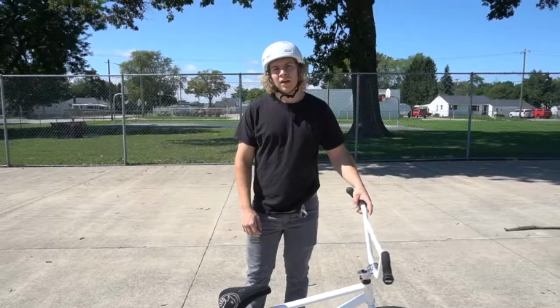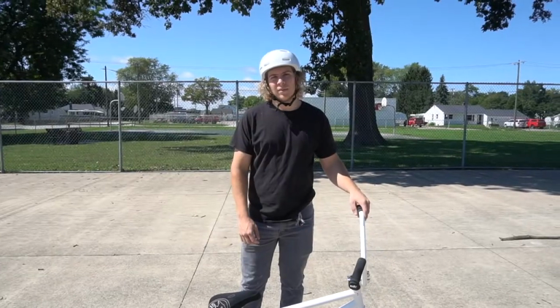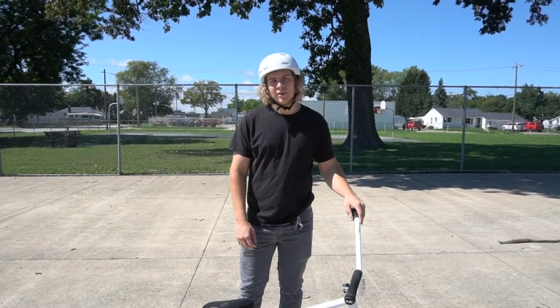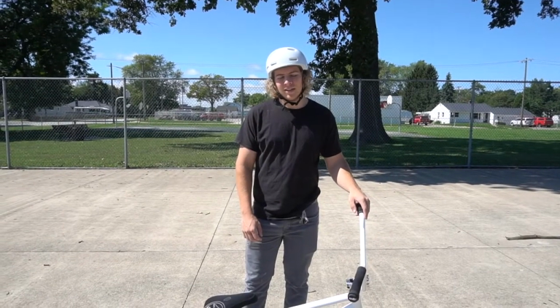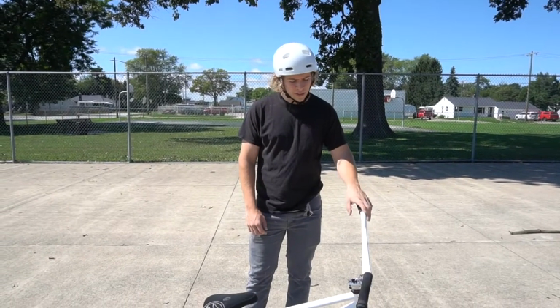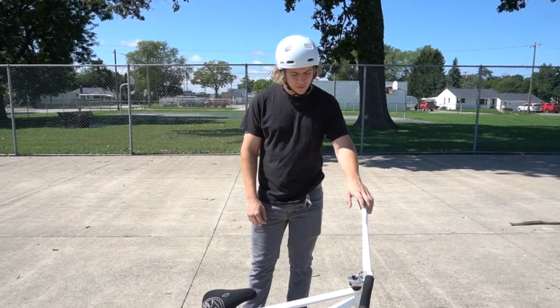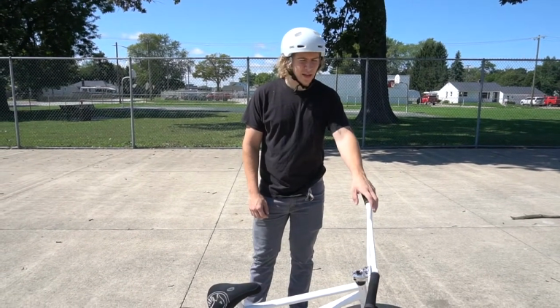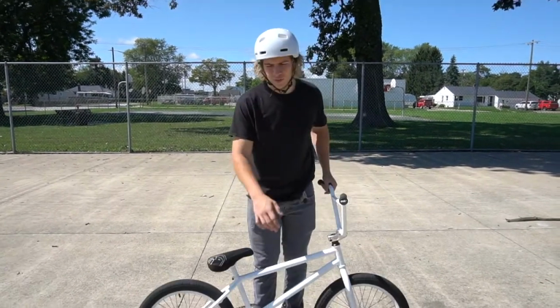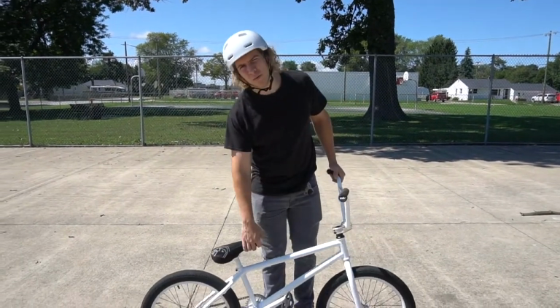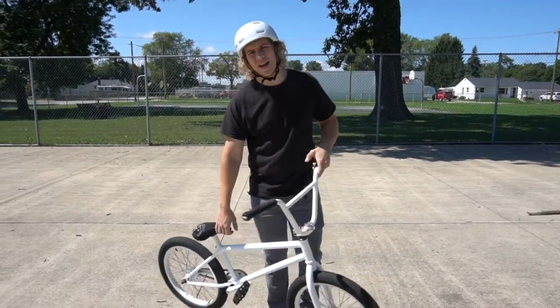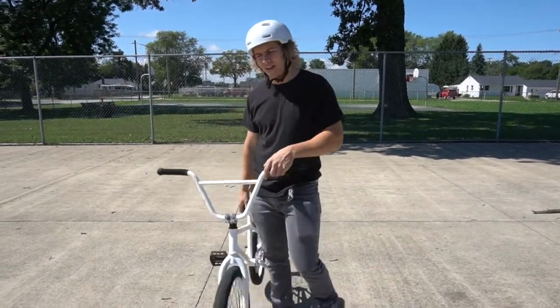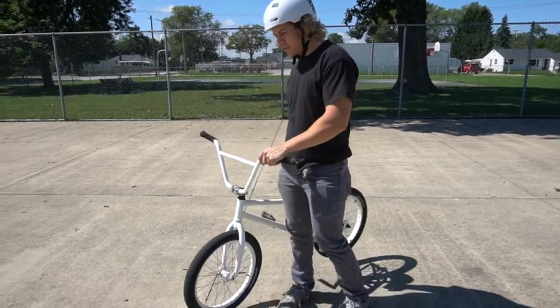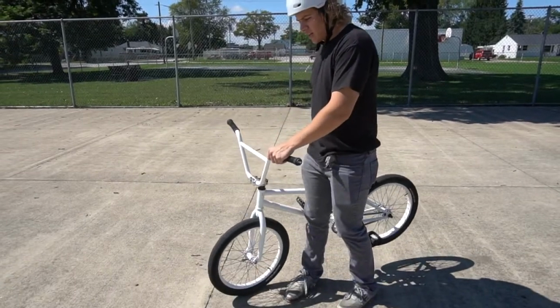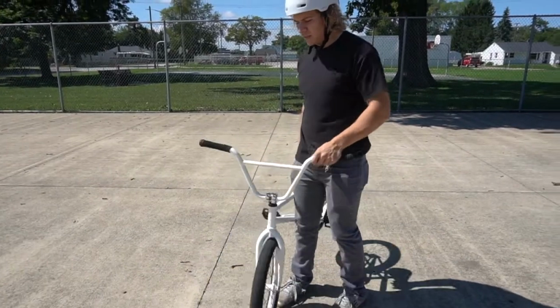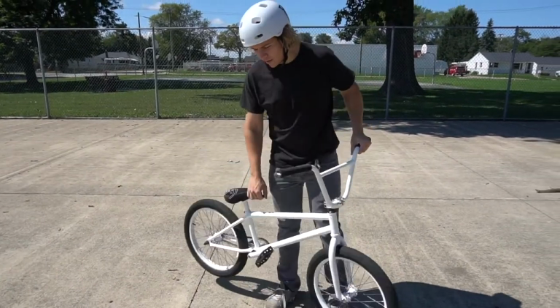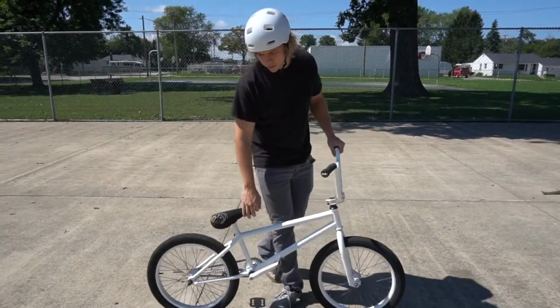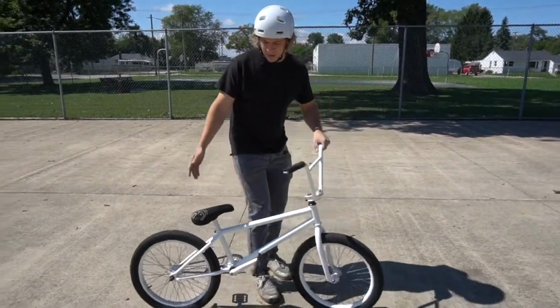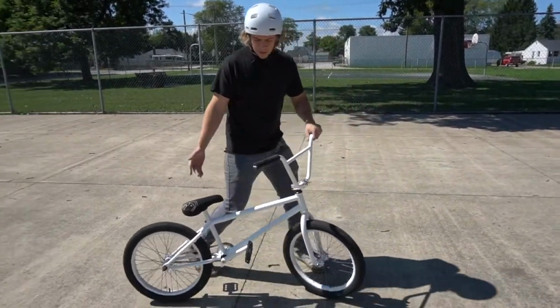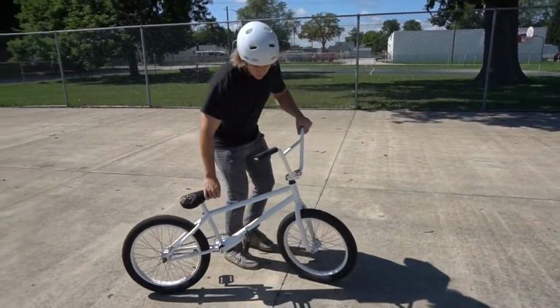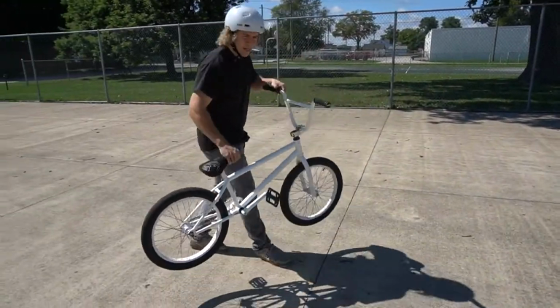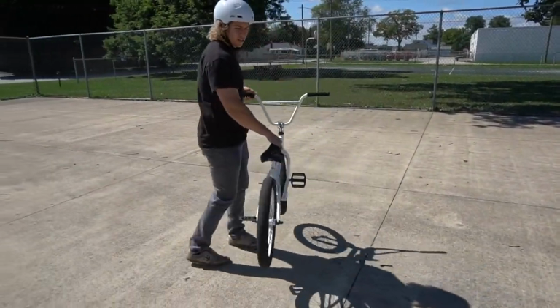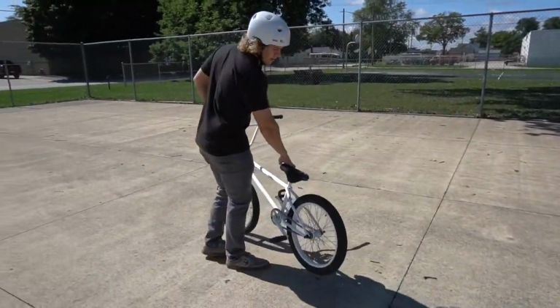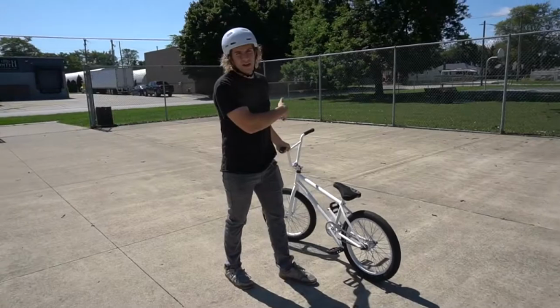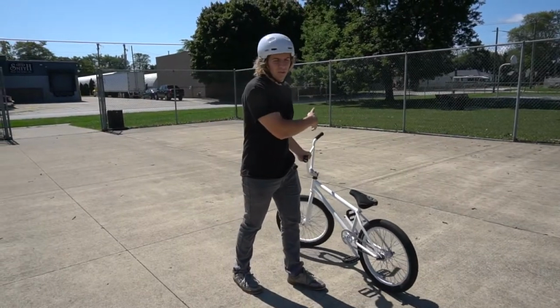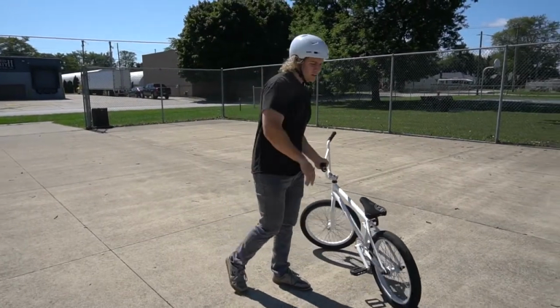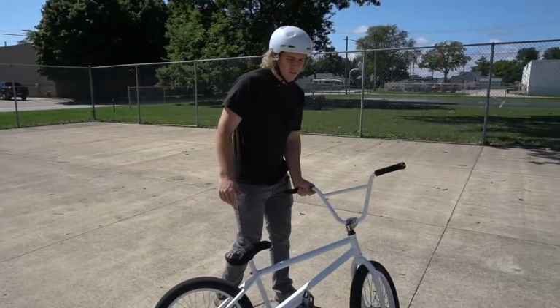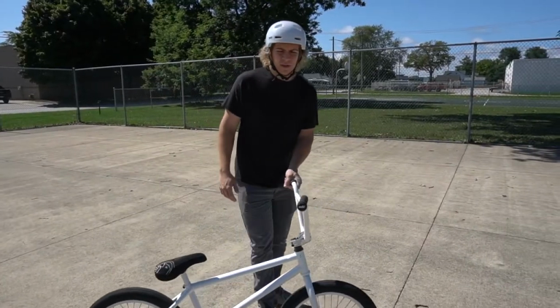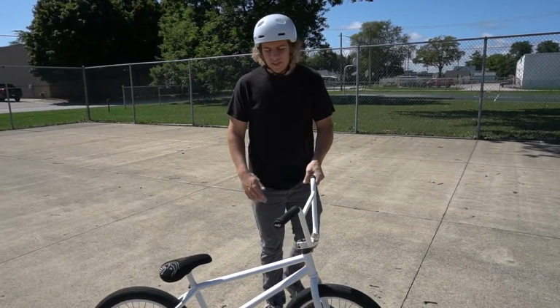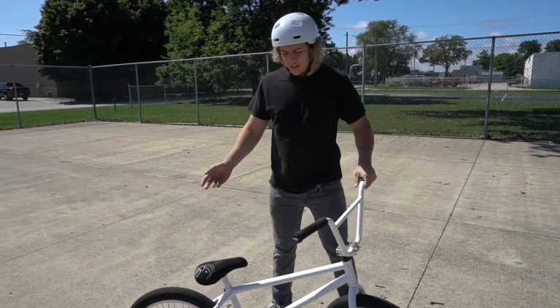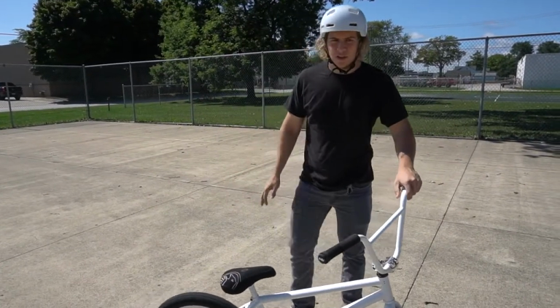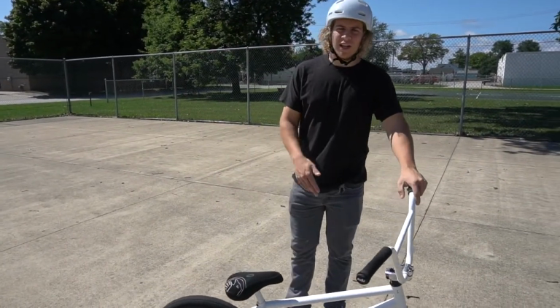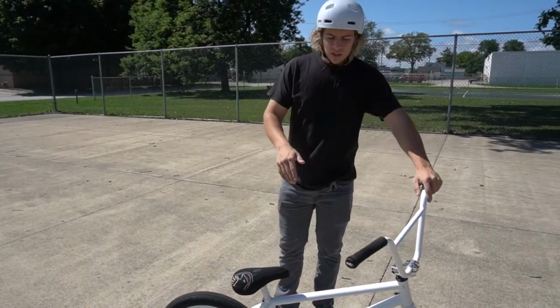Hey, what's up, I'm Jacob Hager and today I'm going to teach you how to do a full cab. You should probably know how to half cab first. Basically what a half cab is, it's when you're rolling backwards — it's the 180 that turns you around back forward again. A full cab basically is that plus another 180.